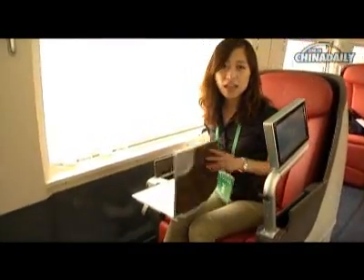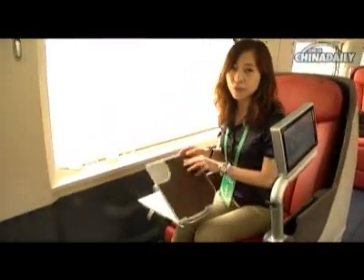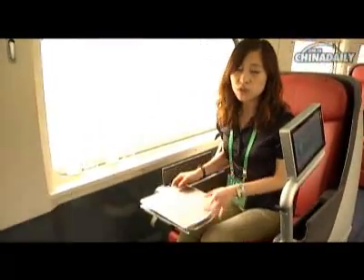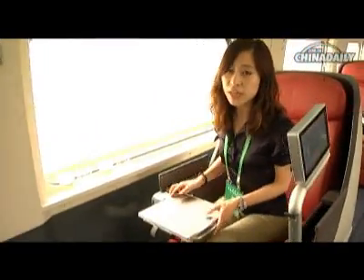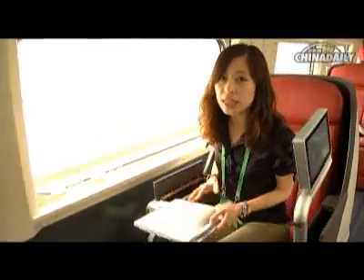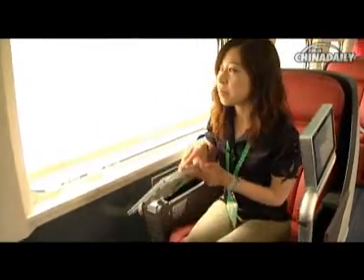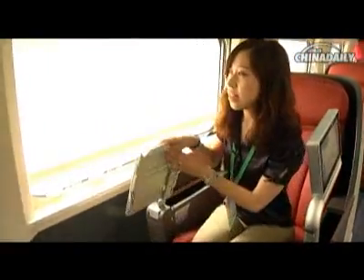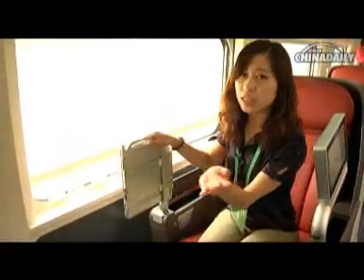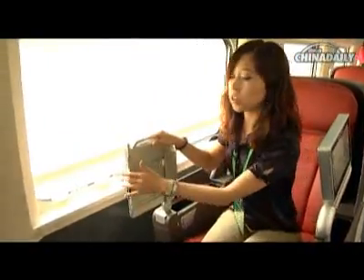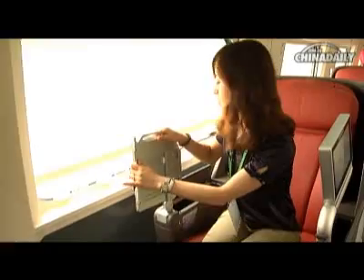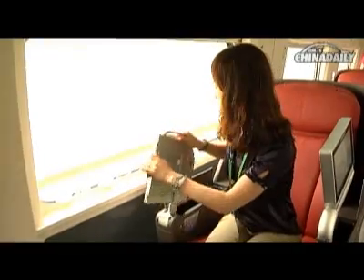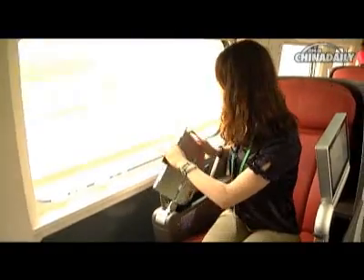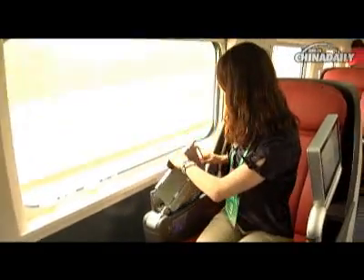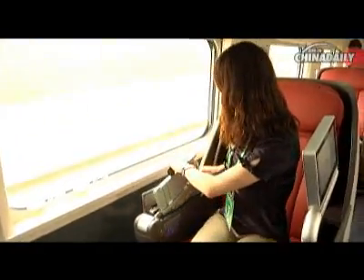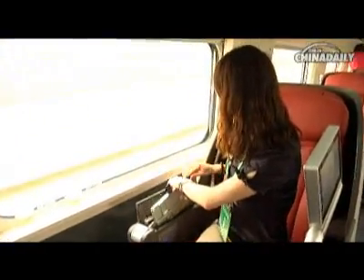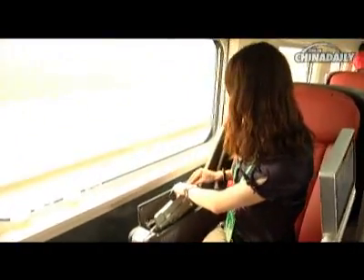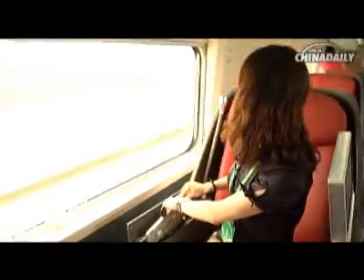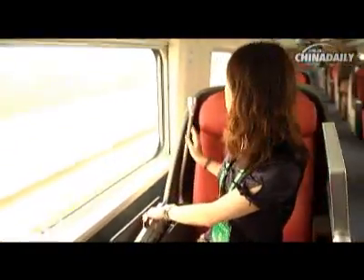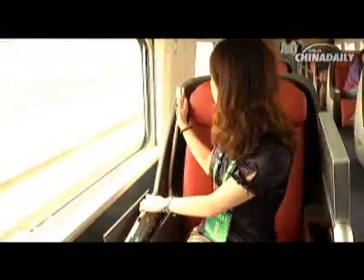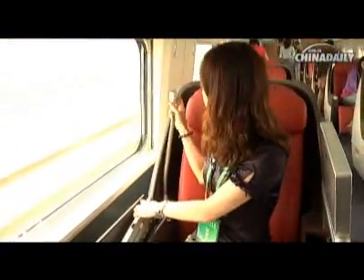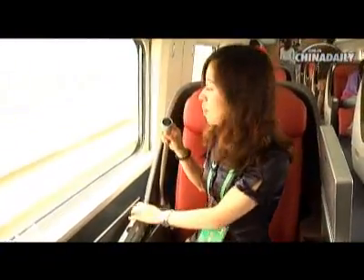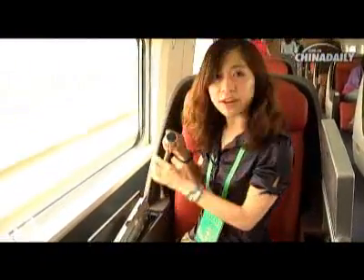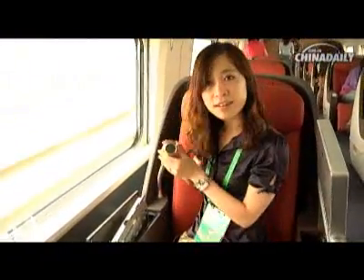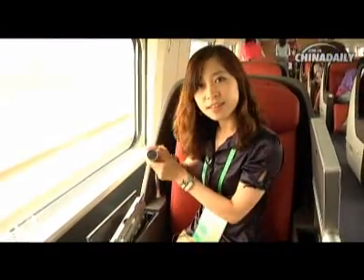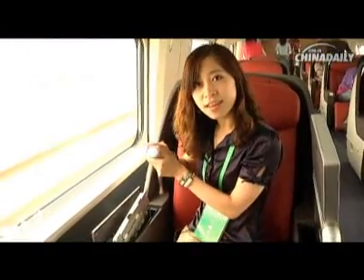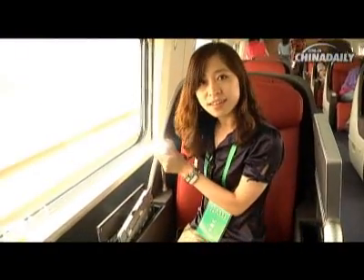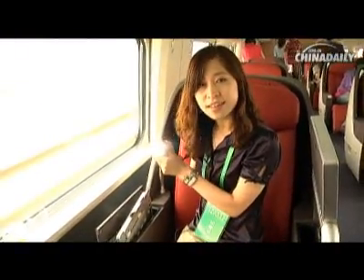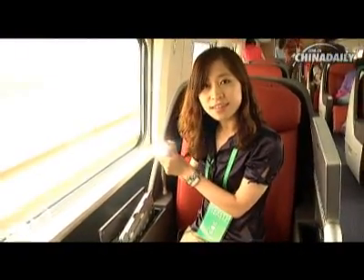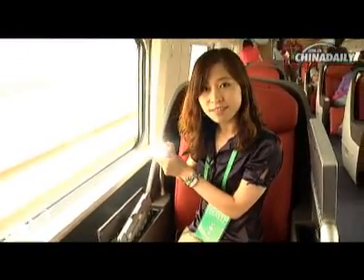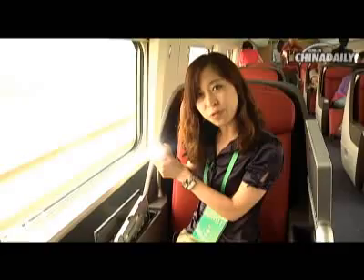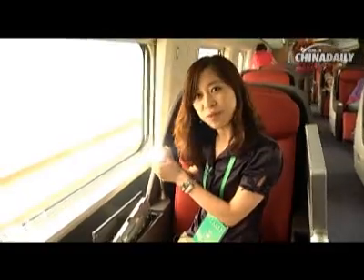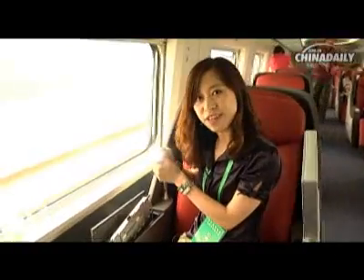If you want to read but the light is not good, you can also turn on this little lamp here — it will help you read.